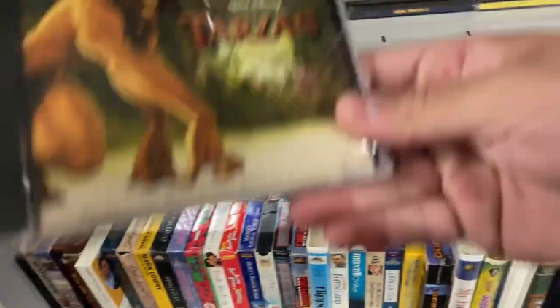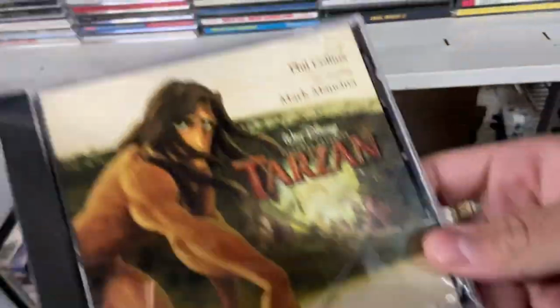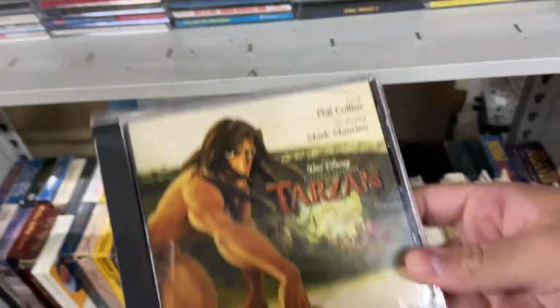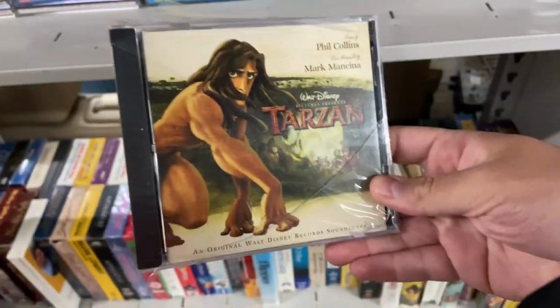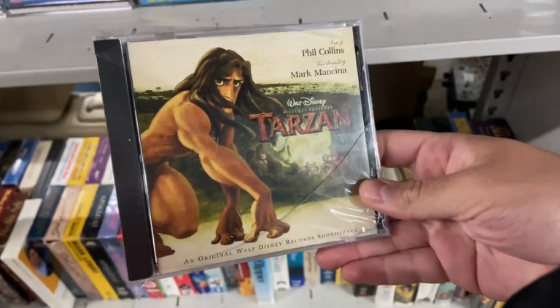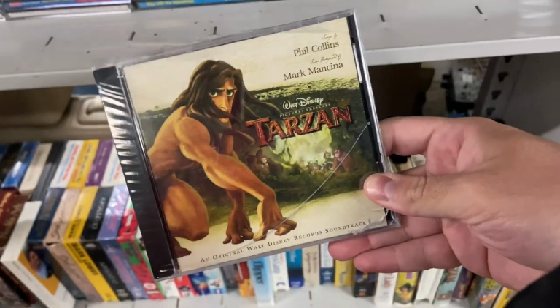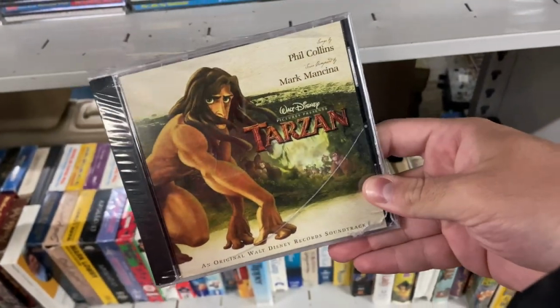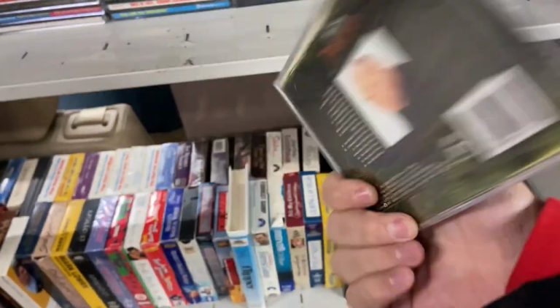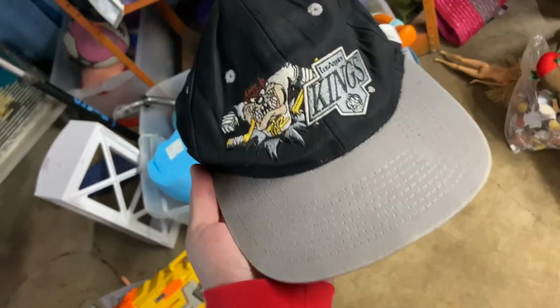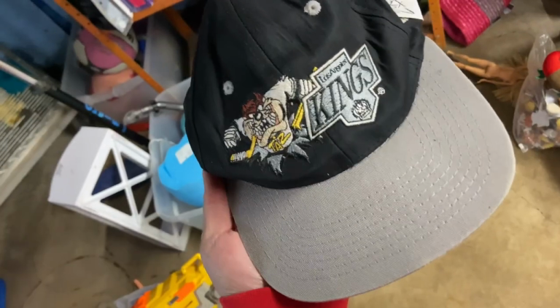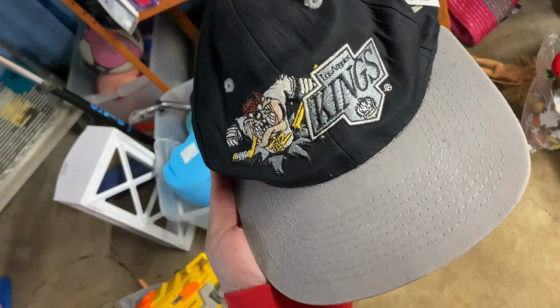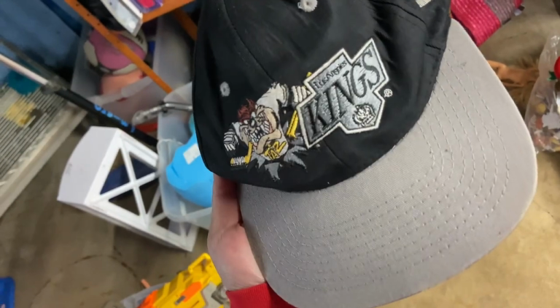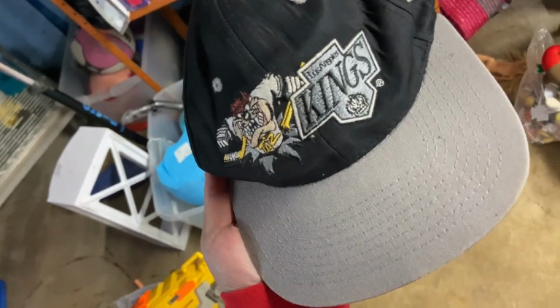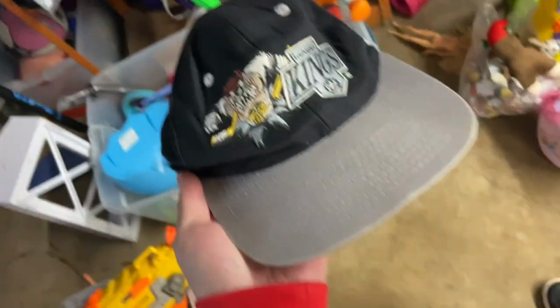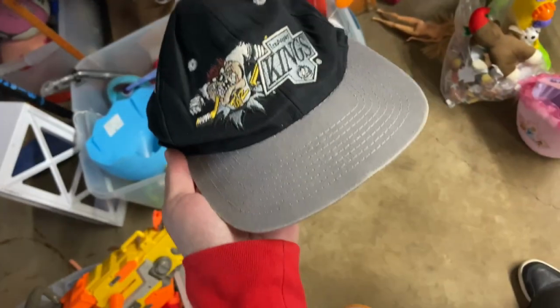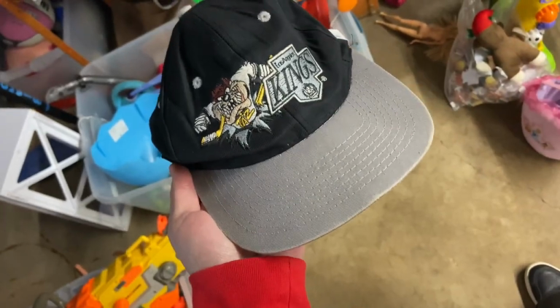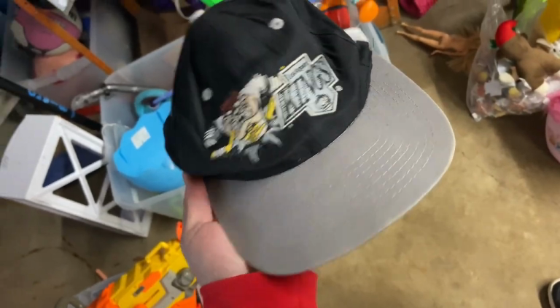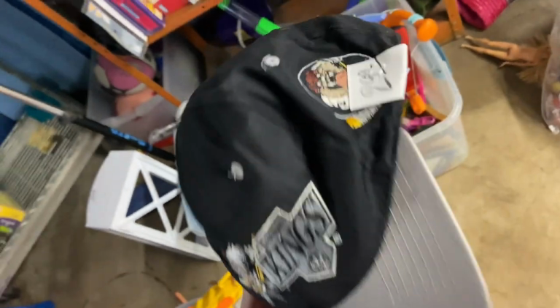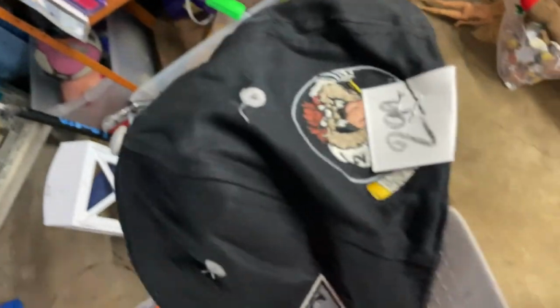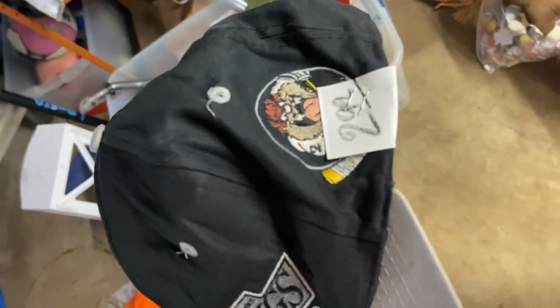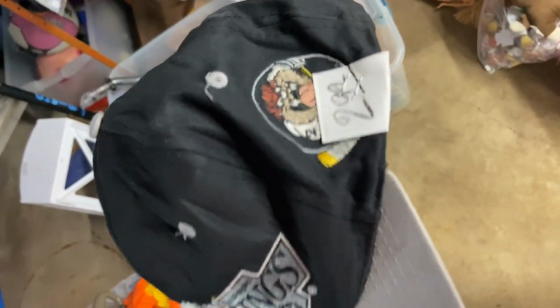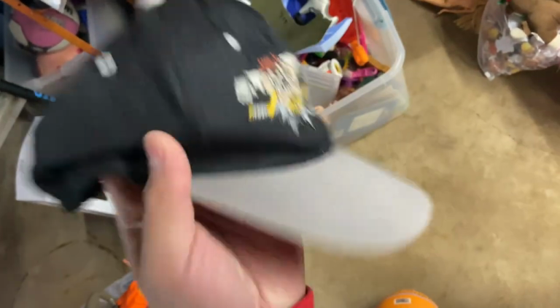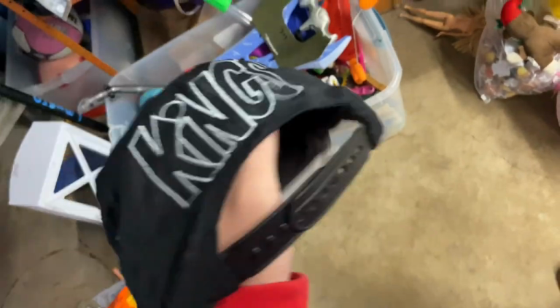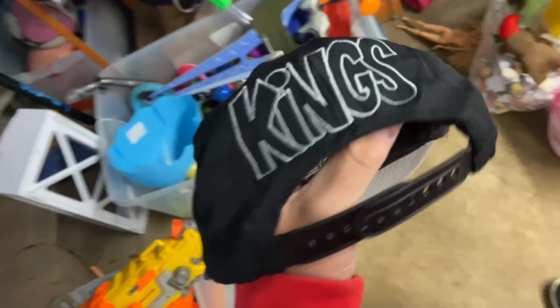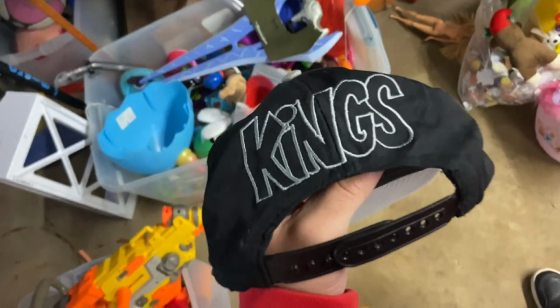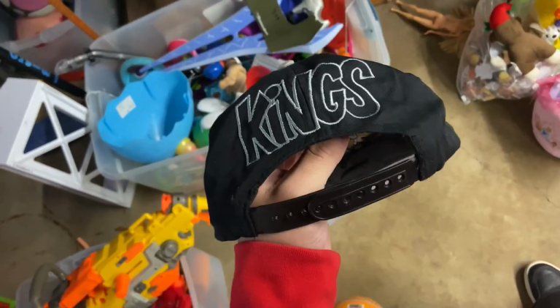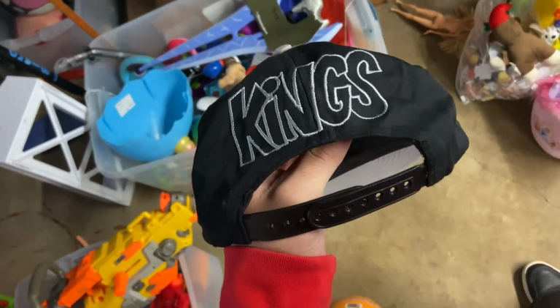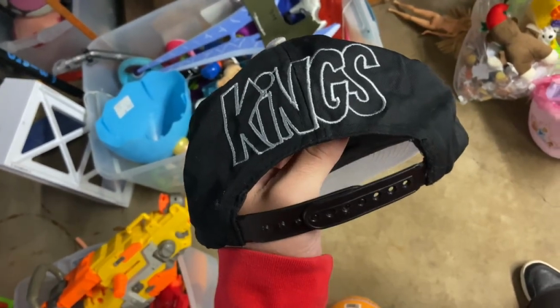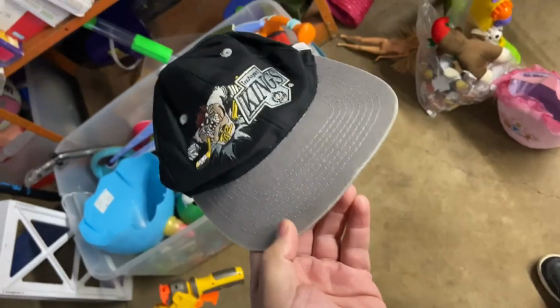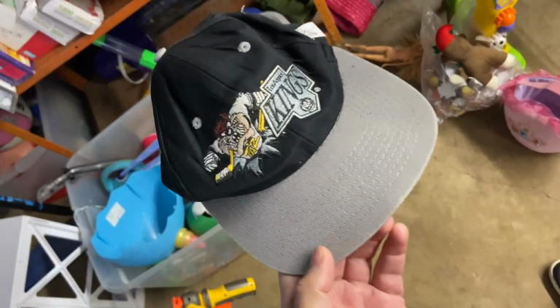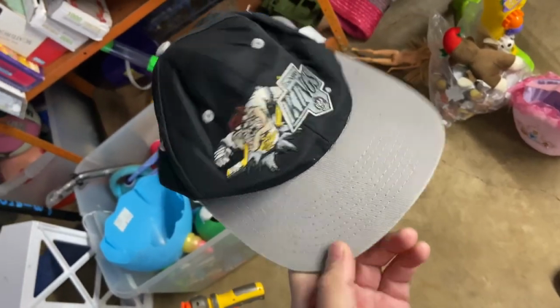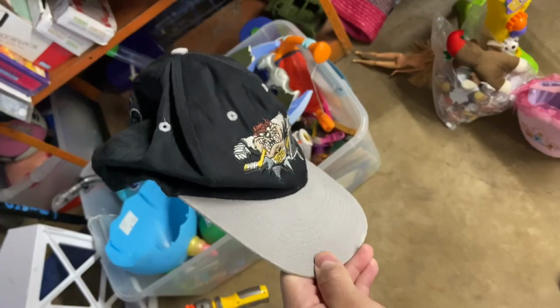The GOAT Disney soundtrack right here — this is pretty cool. This is a Los Angeles Kings Taz snapback for $2.99, and you got Kings spelled out on the back. Definitely going to grab that one.